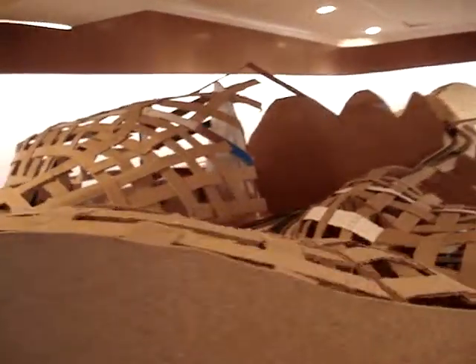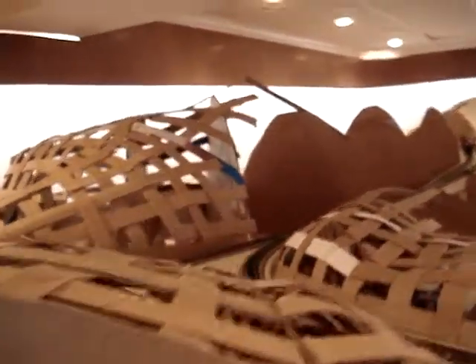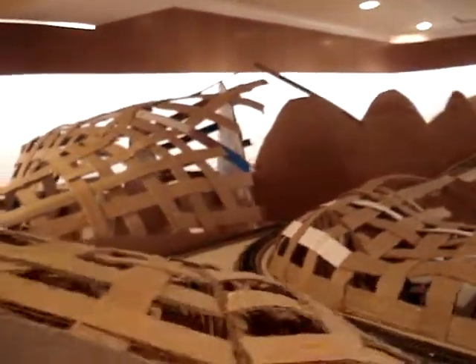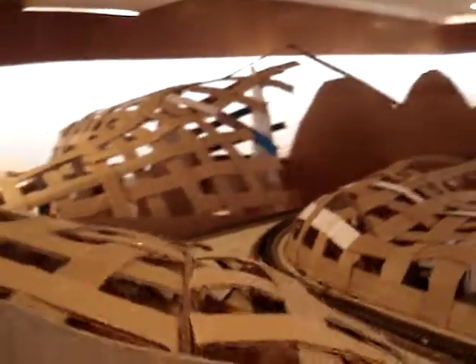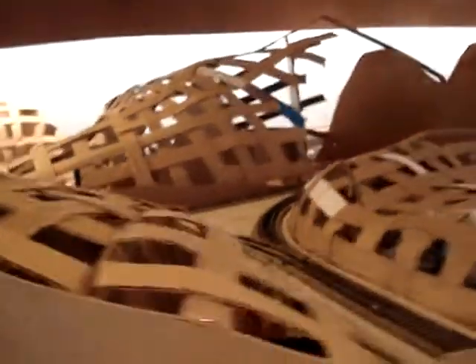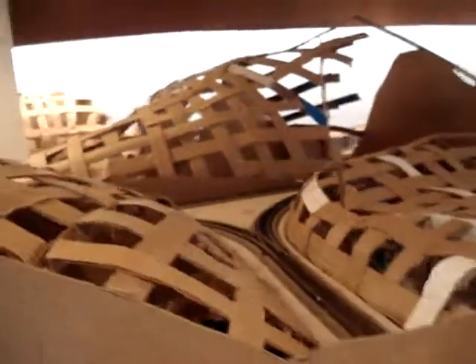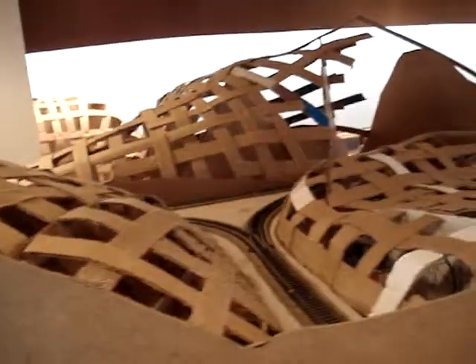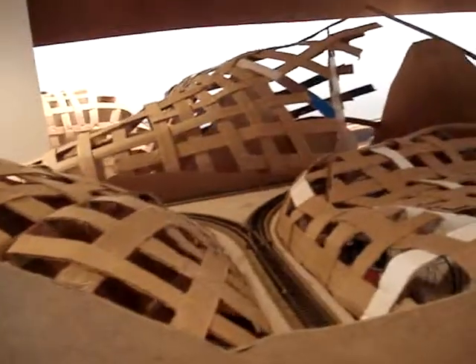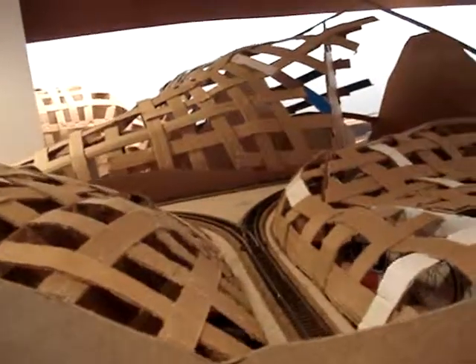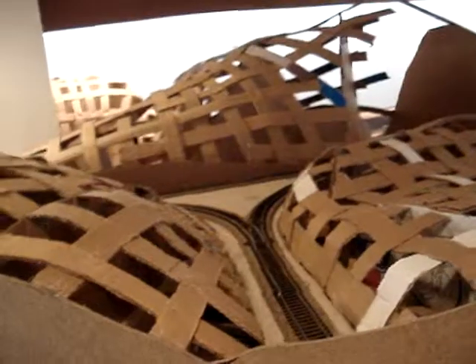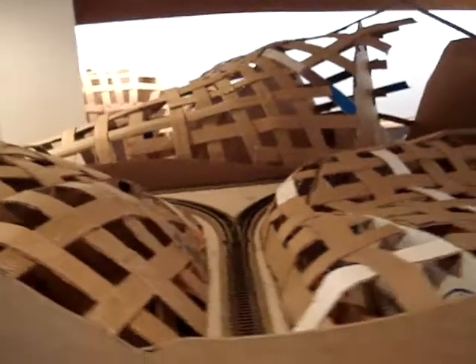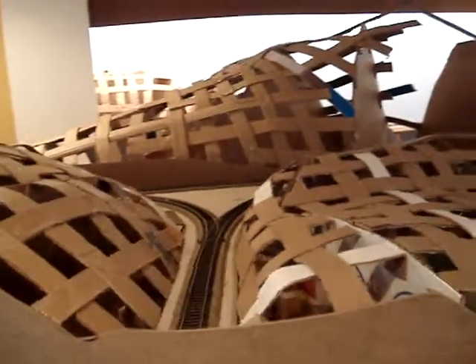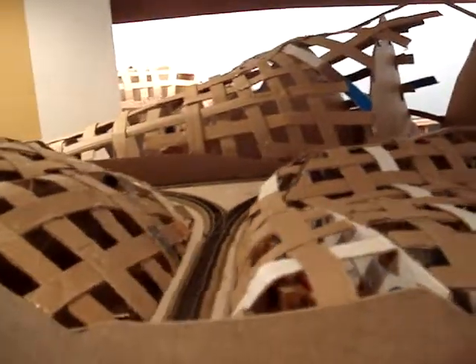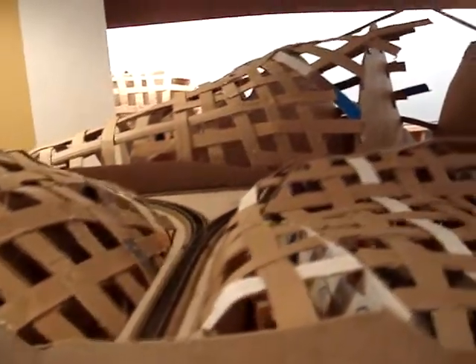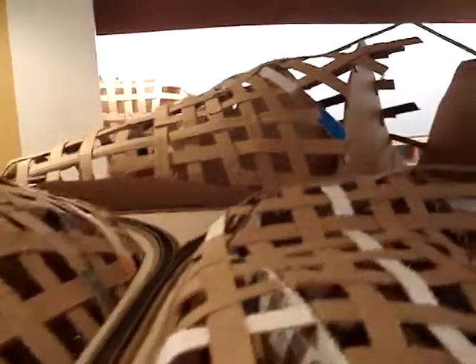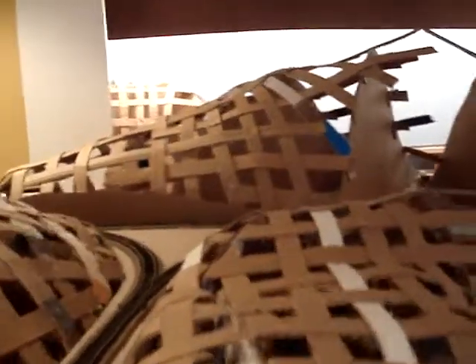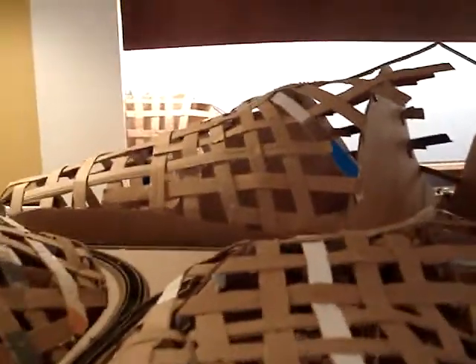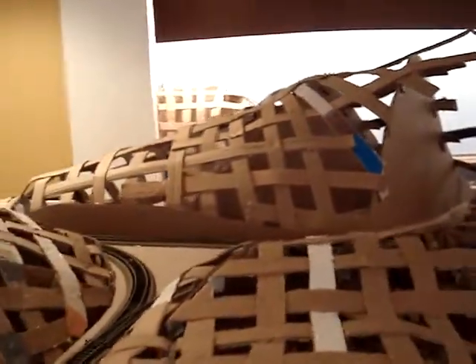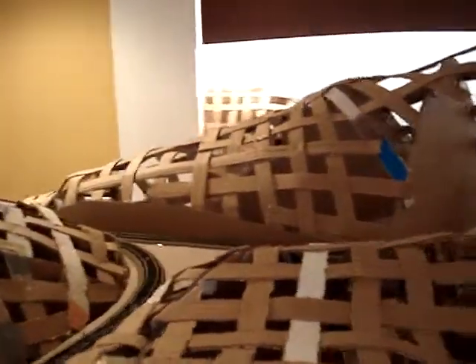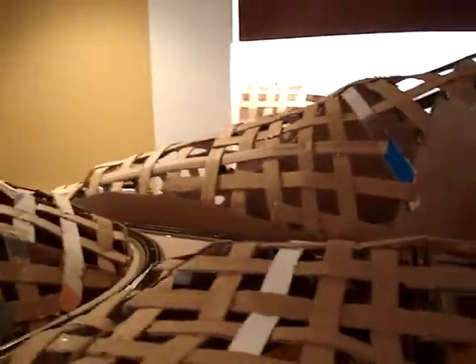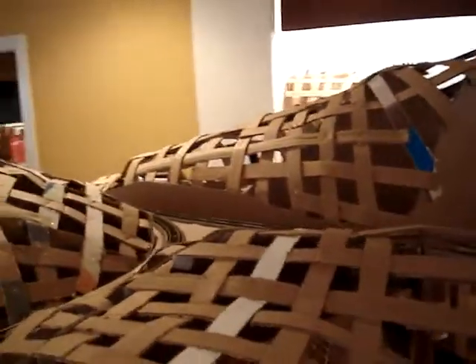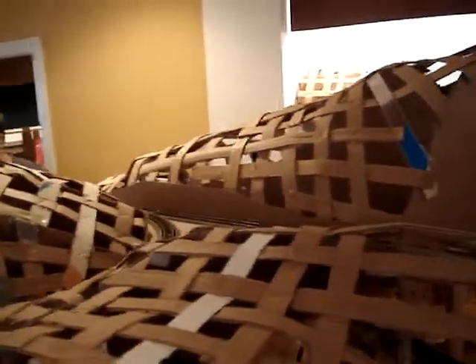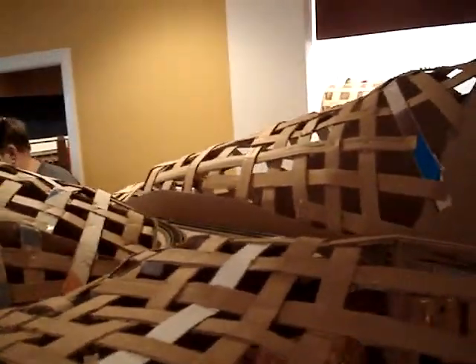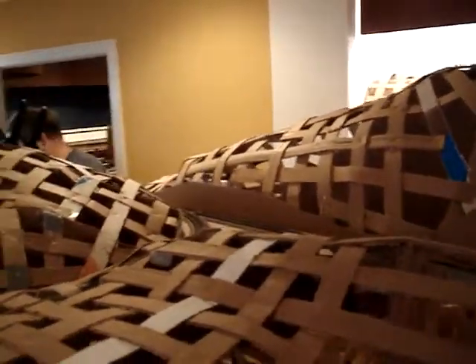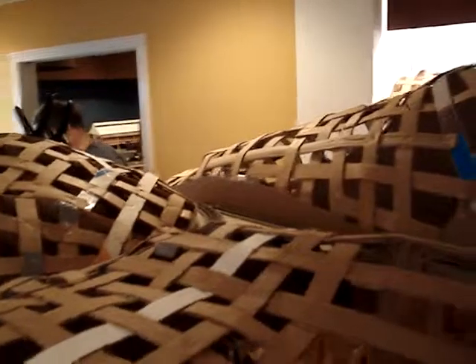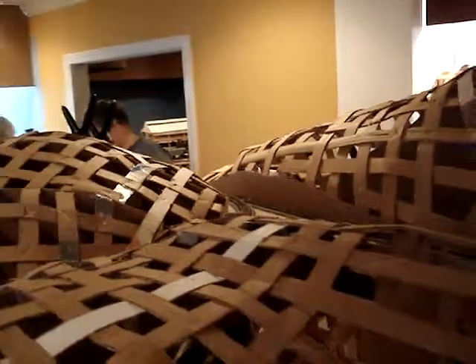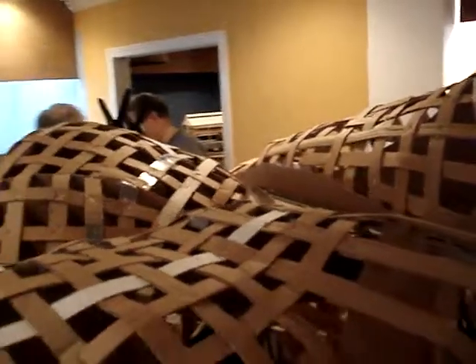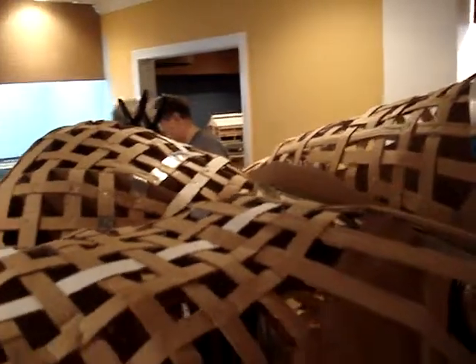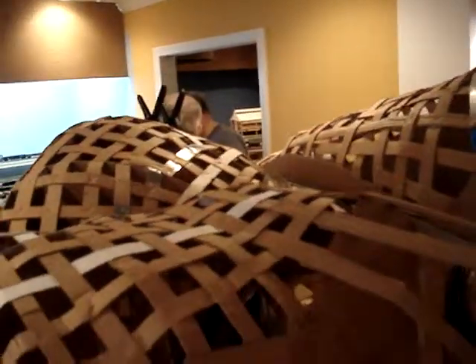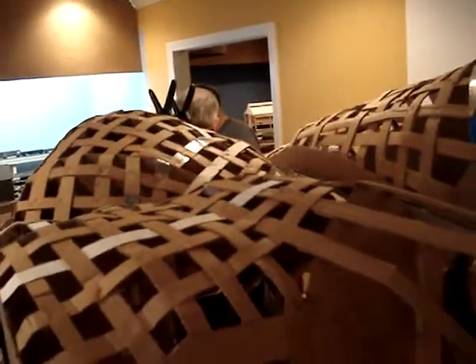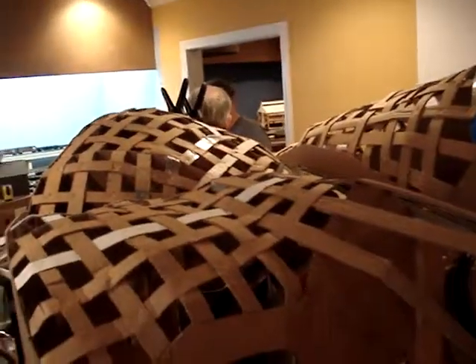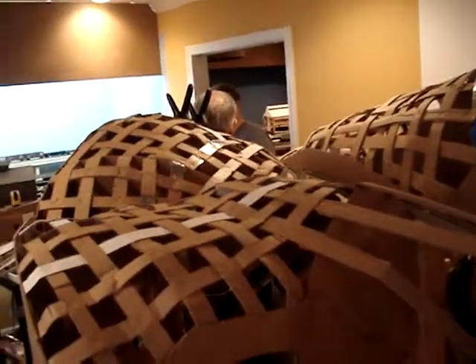Coming around now to the north side of the mountain there's another tail of the Y. And a view back at the Y.